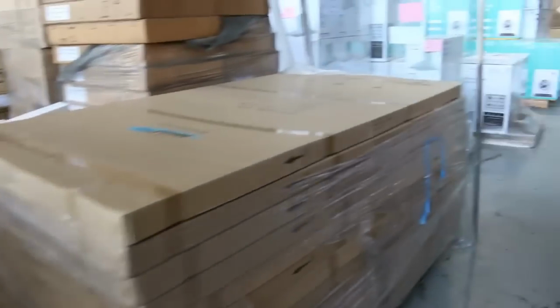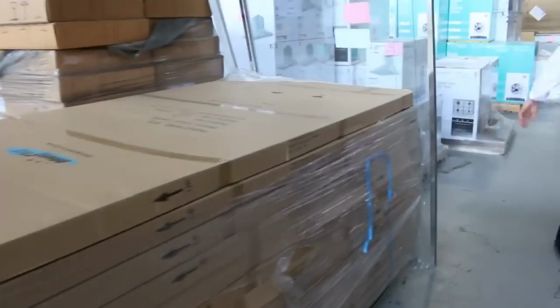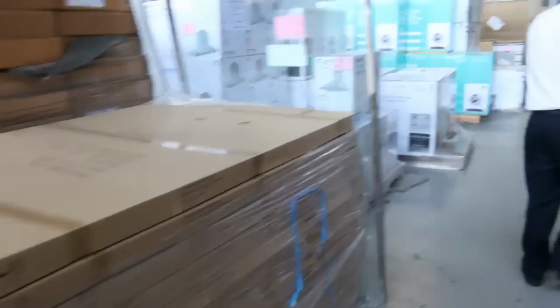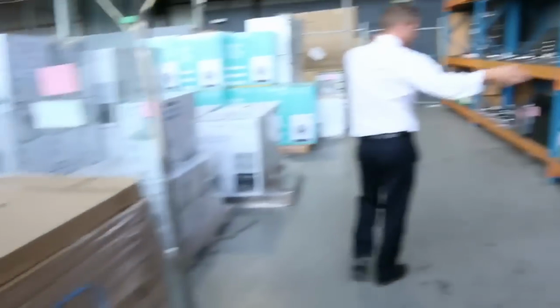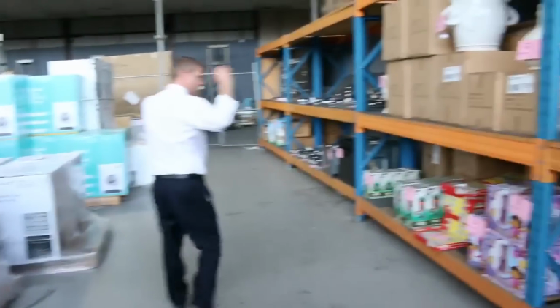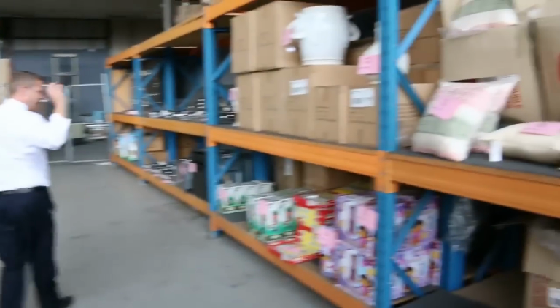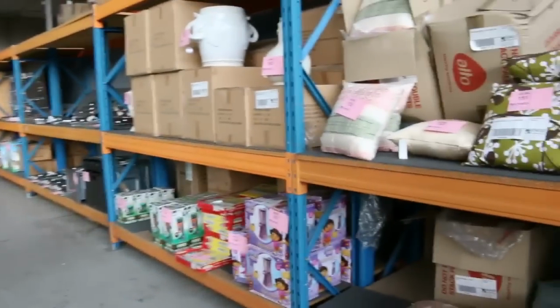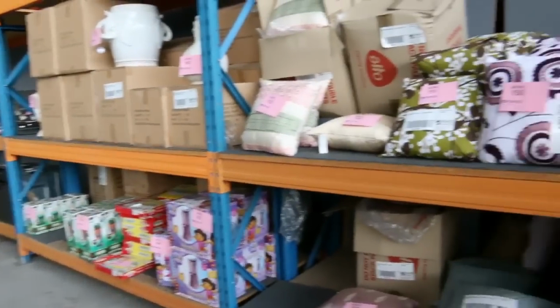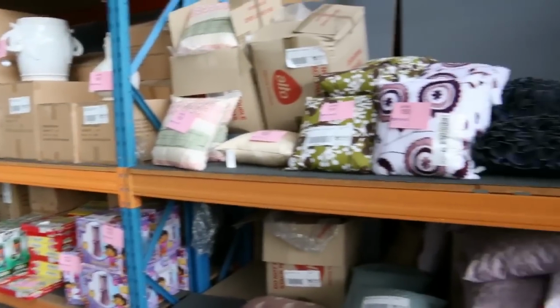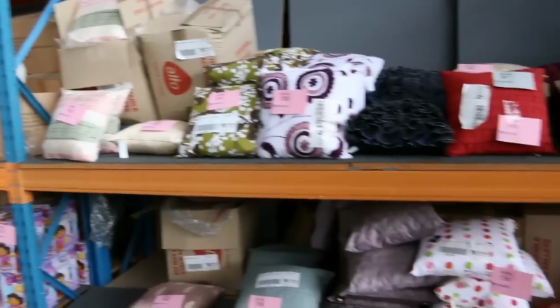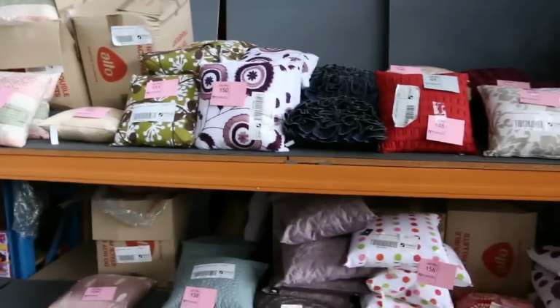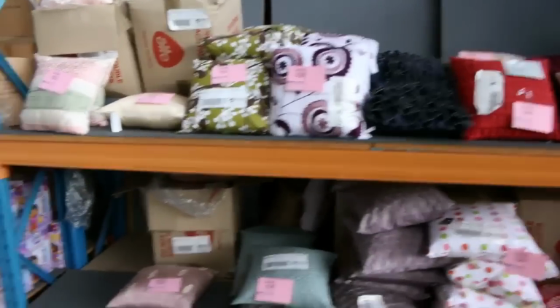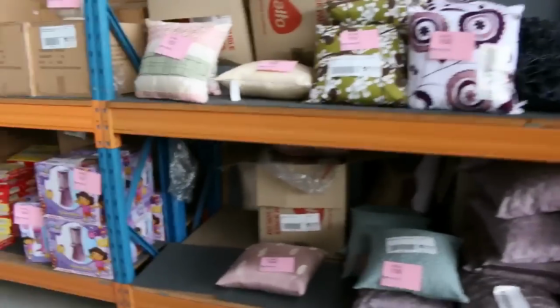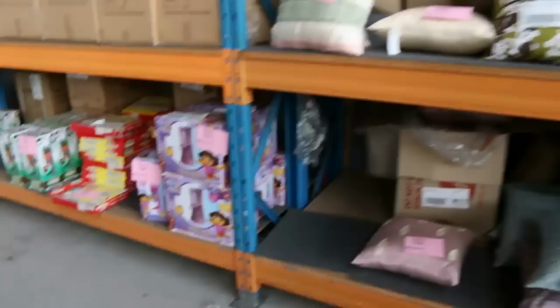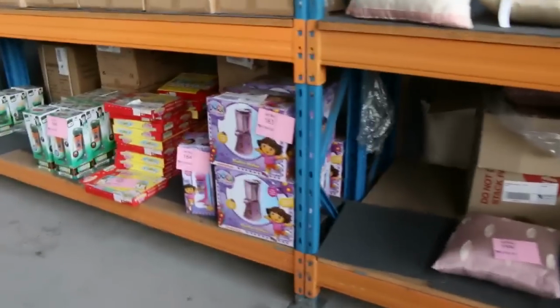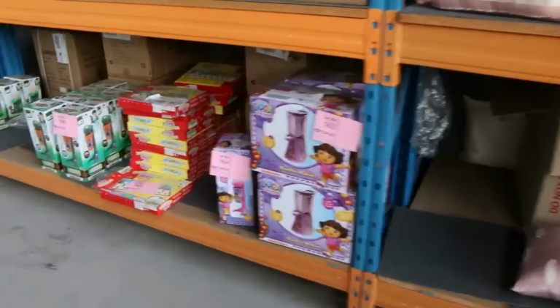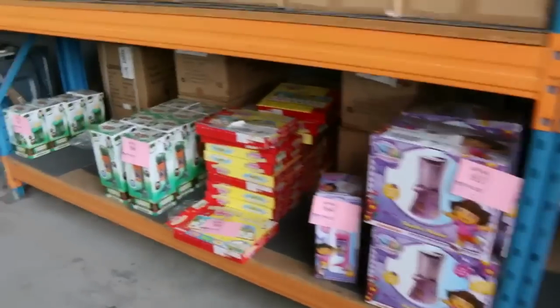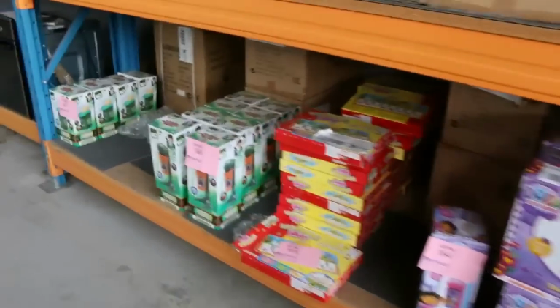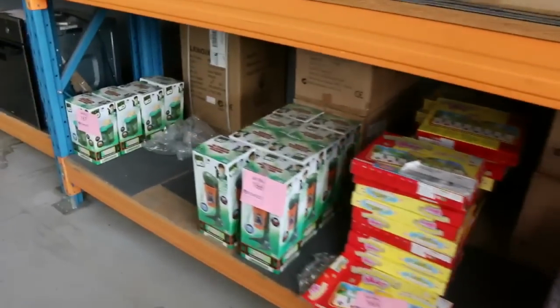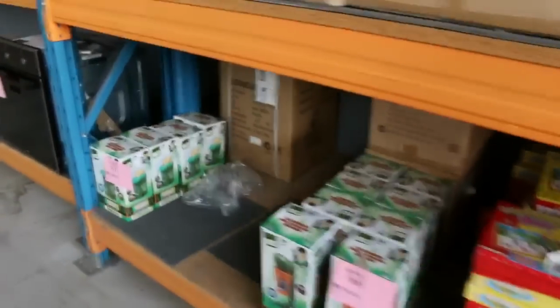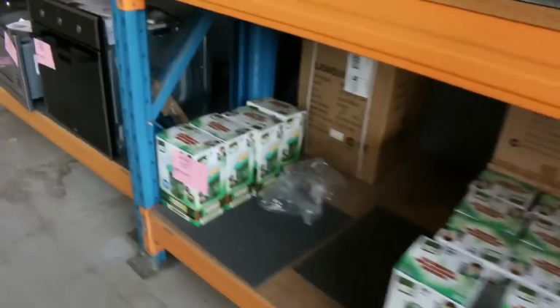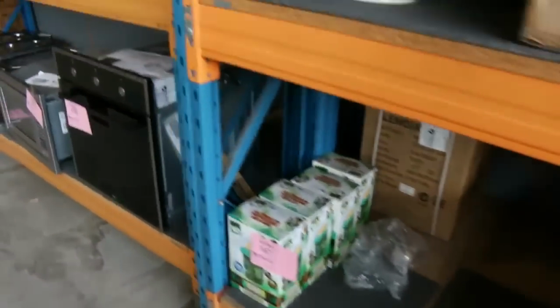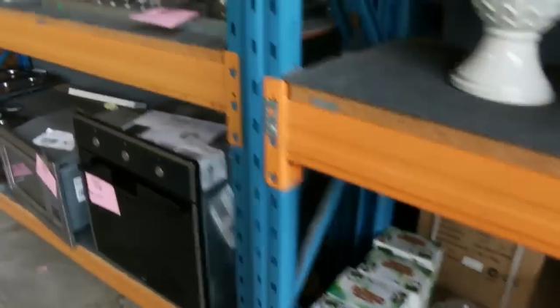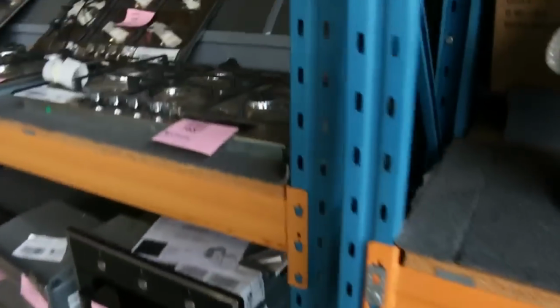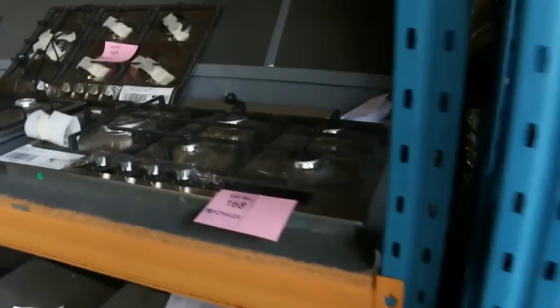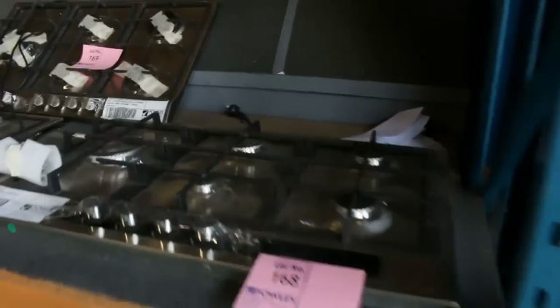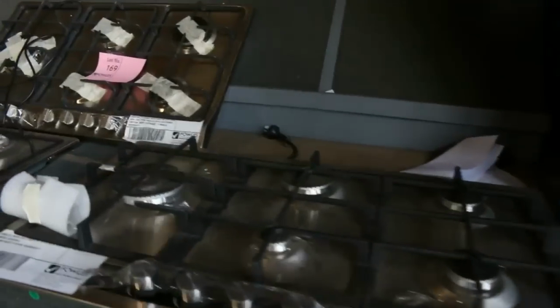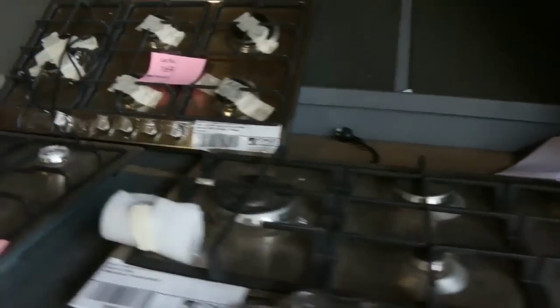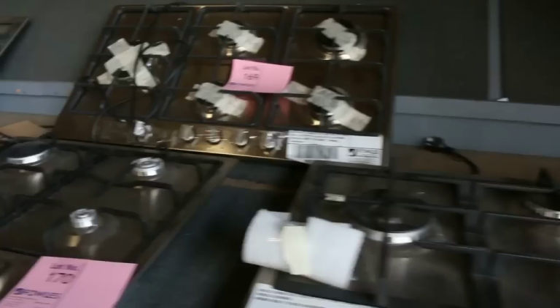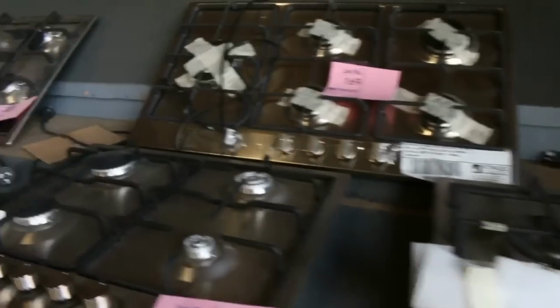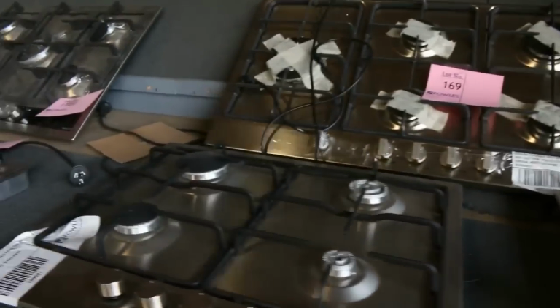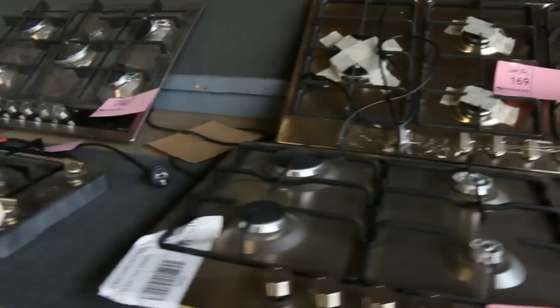There are more homewares on the other side — cushions, milkshake makers, and all sorts of stuff for the kids. Moving into the serious stuff now, we've got some really beautiful cookware: cooktops, ovens, and a microwave.